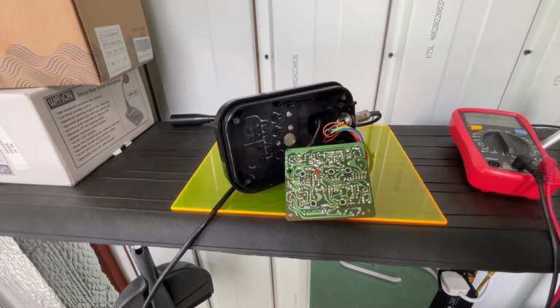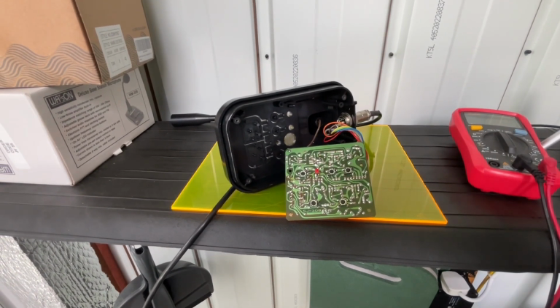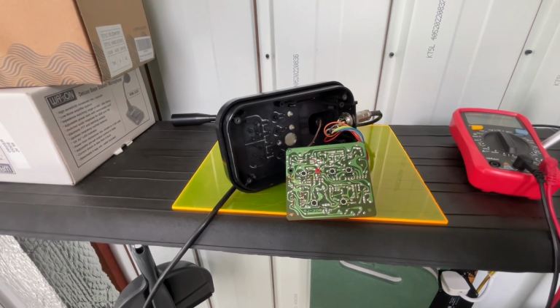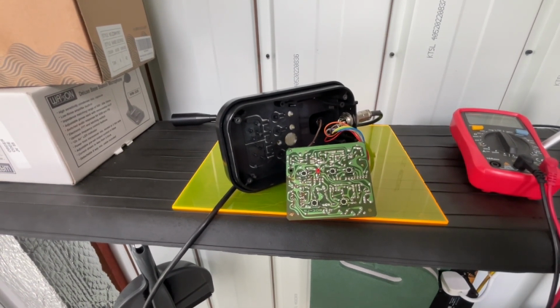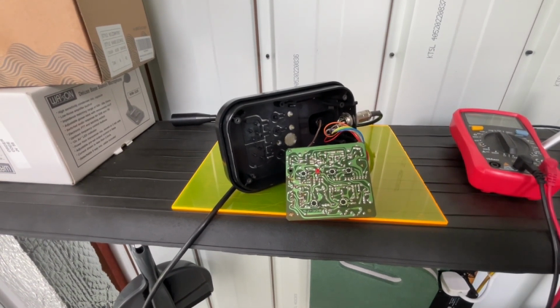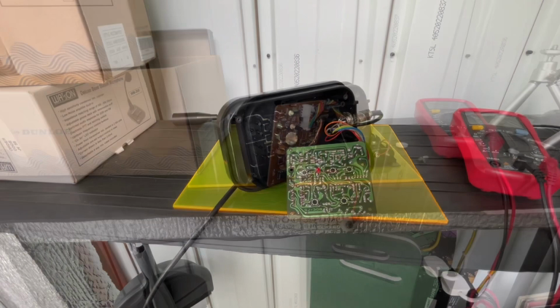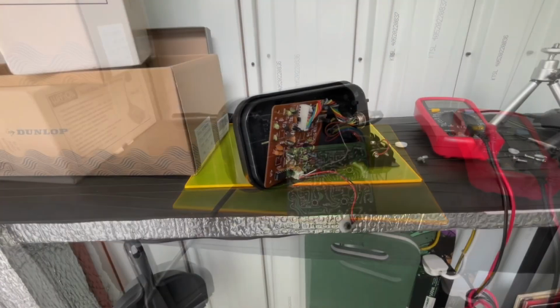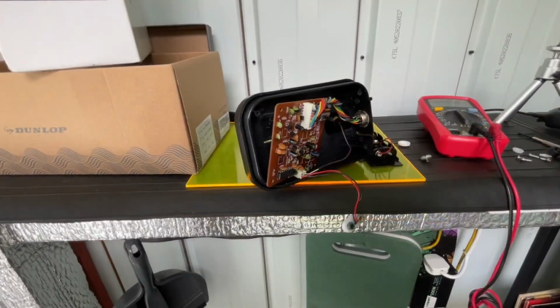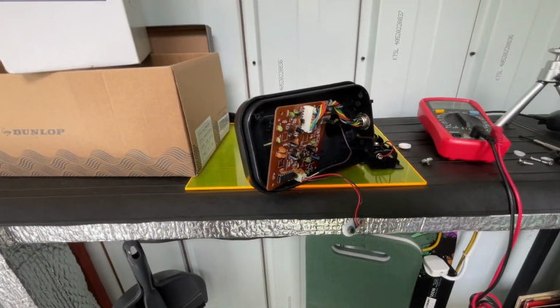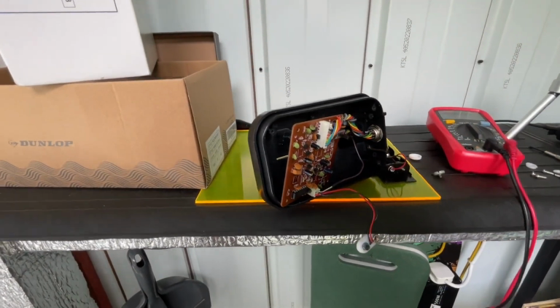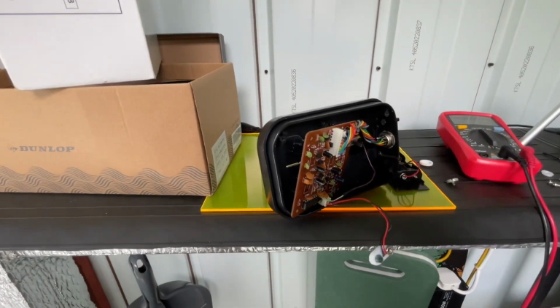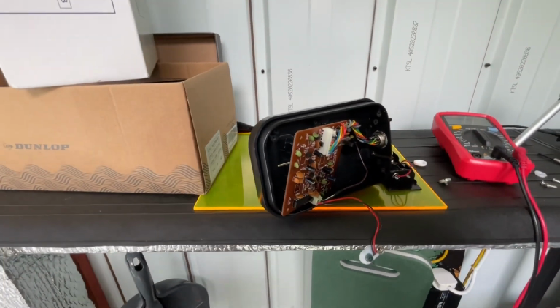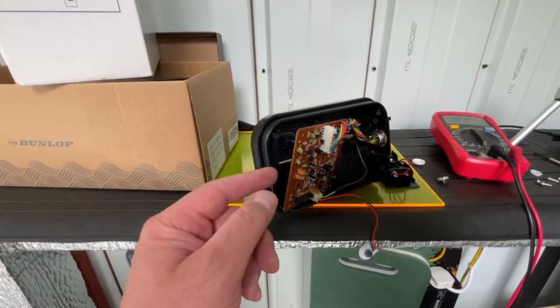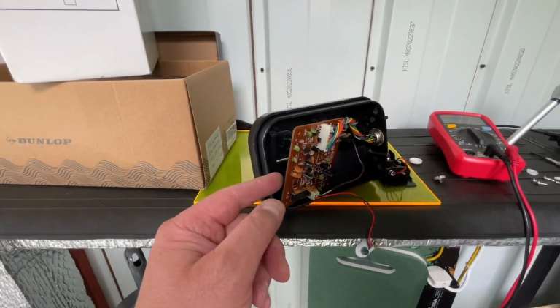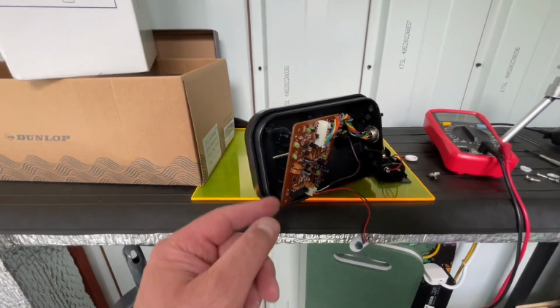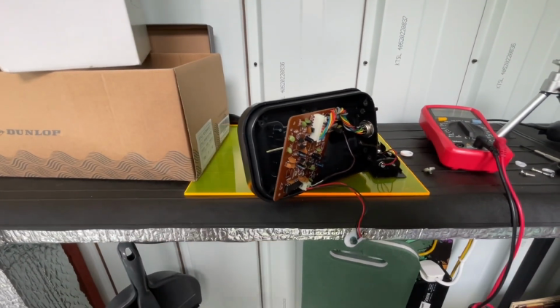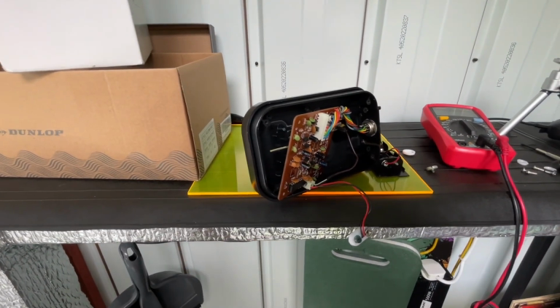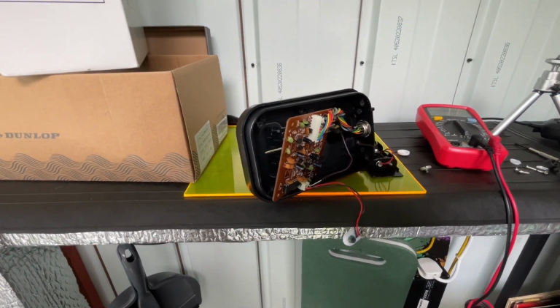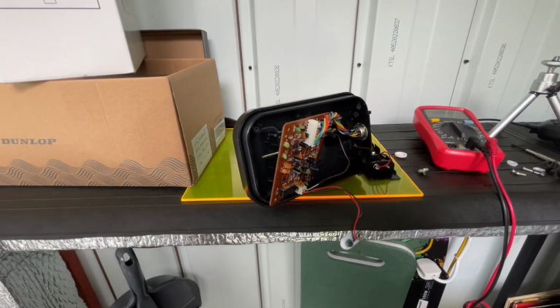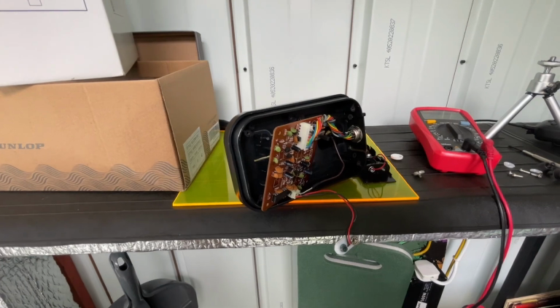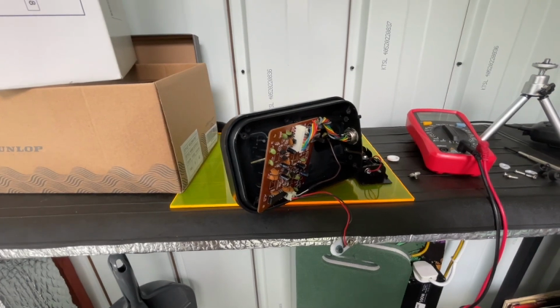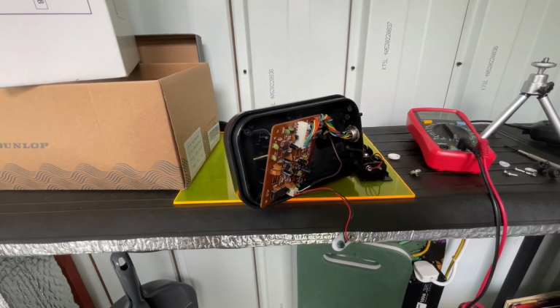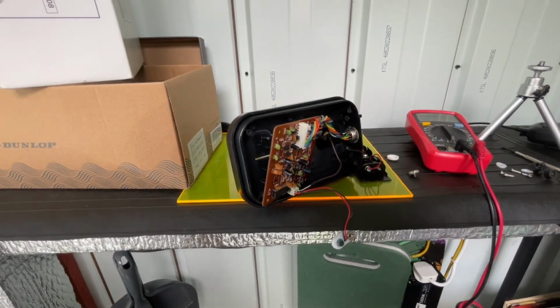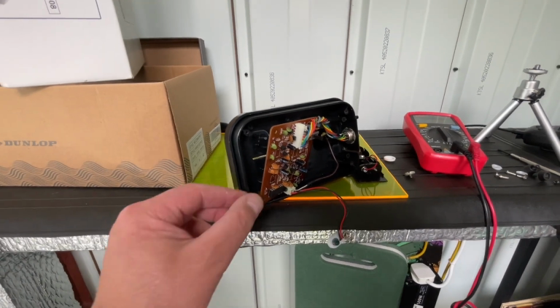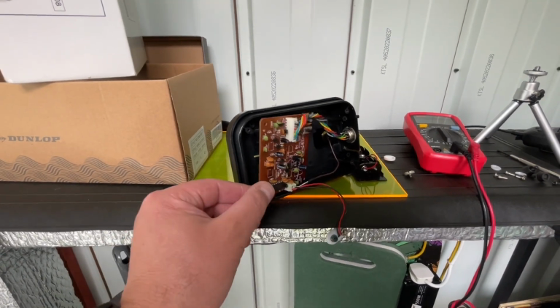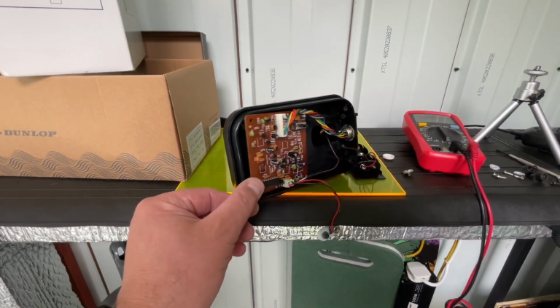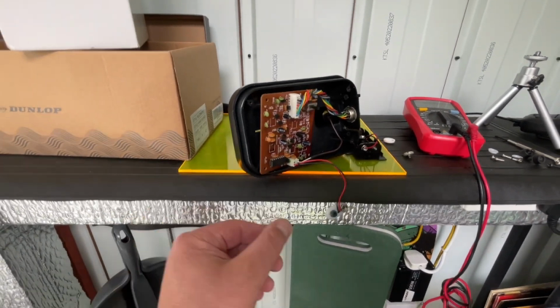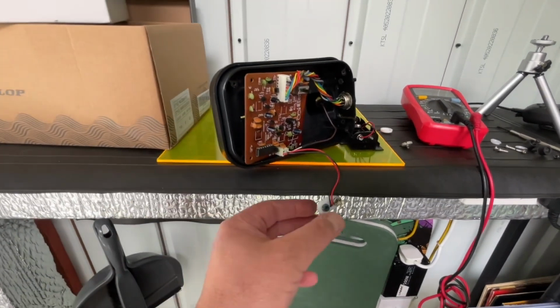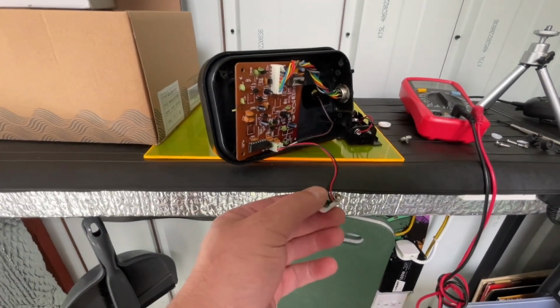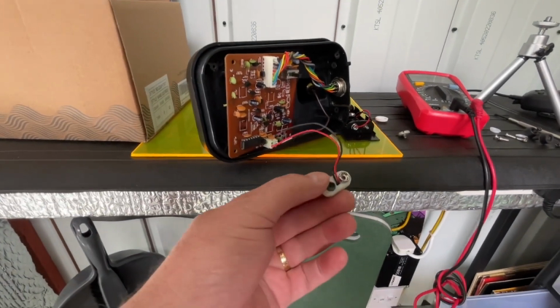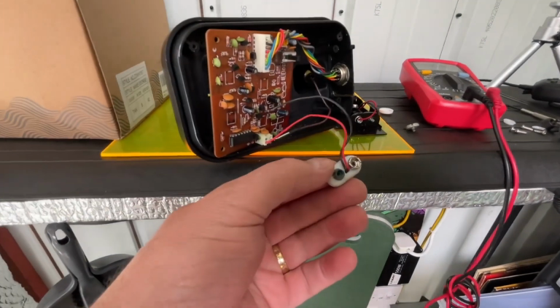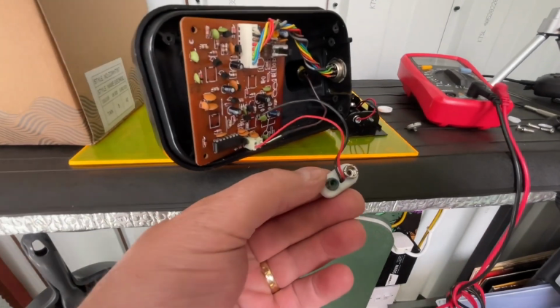Right, have a good day everybody — MicroShack signing off. Okay then, and this is another identical microphone. This one's got no power to it. When I took it apart I immediately saw what the problem was.